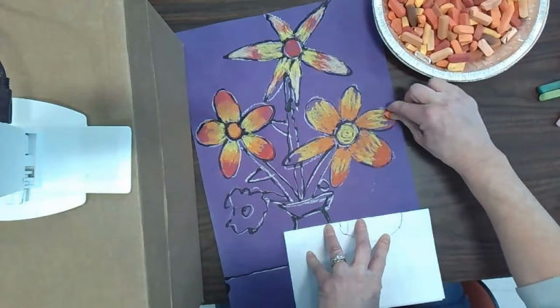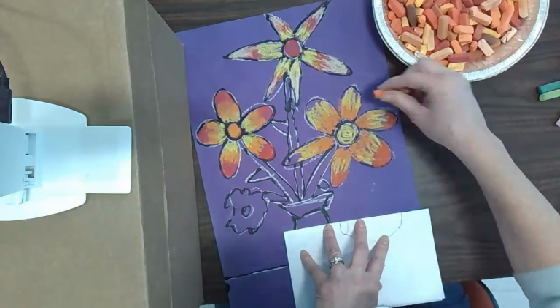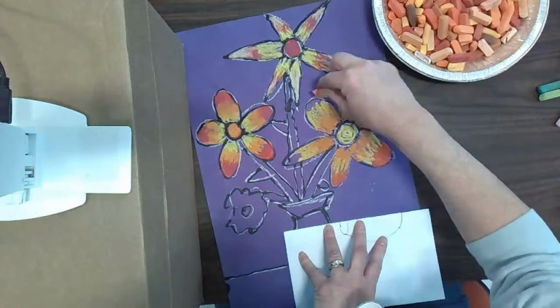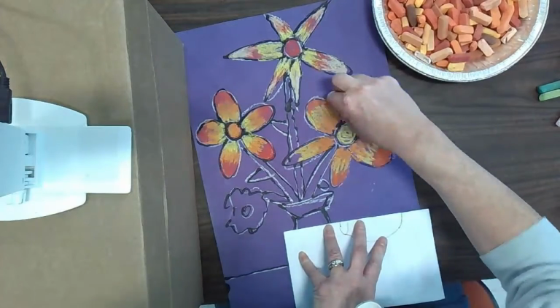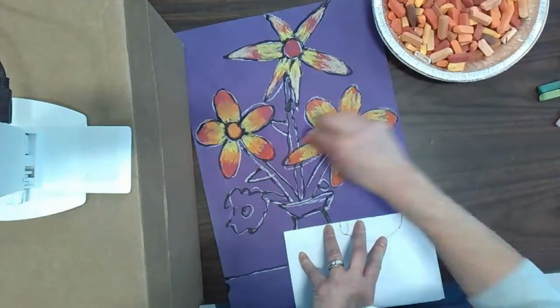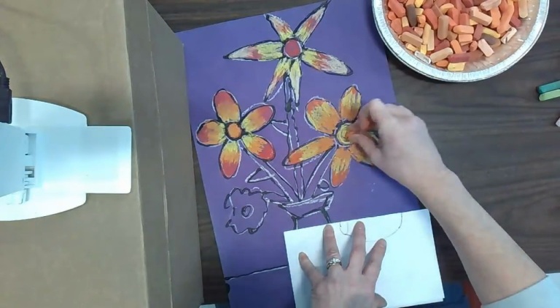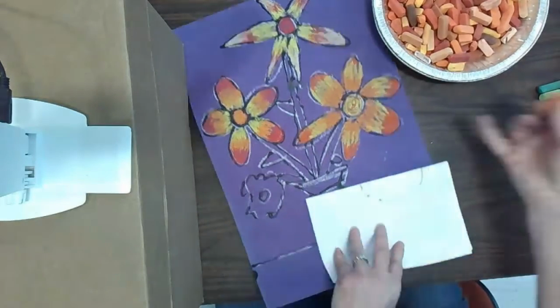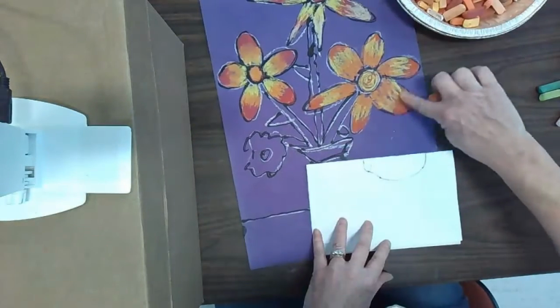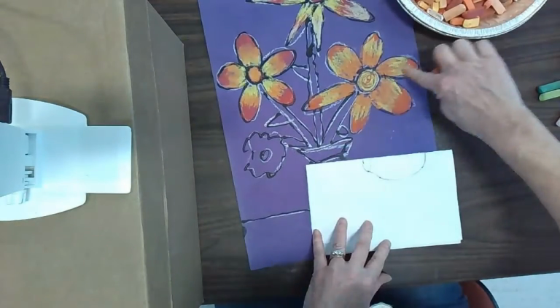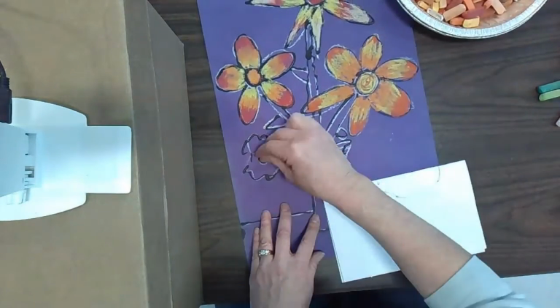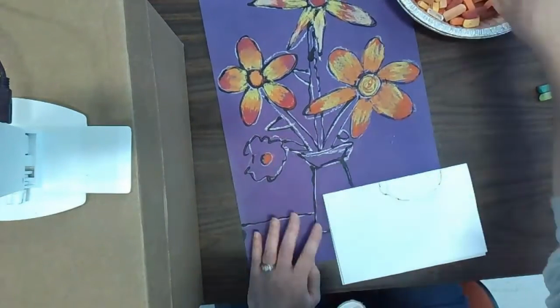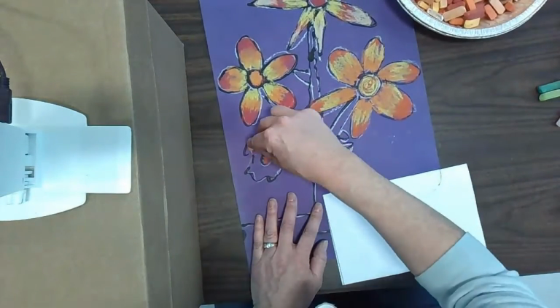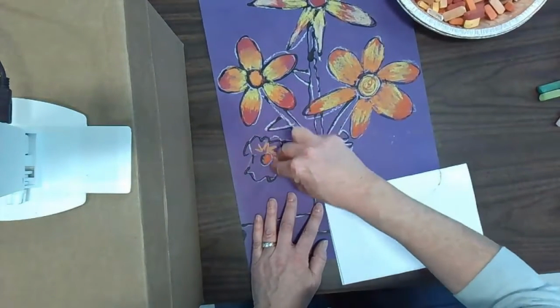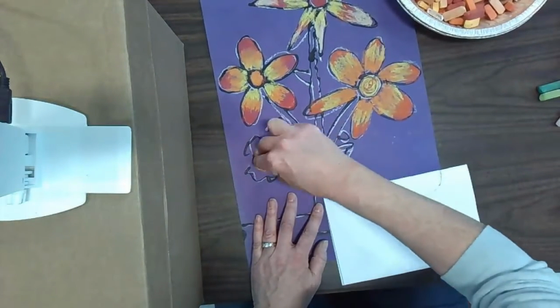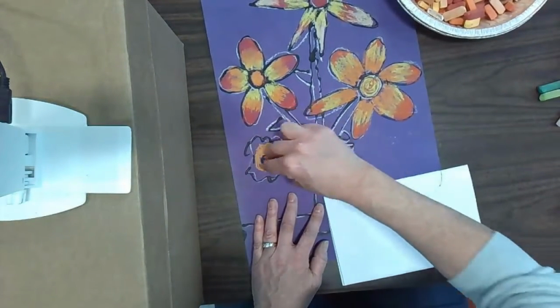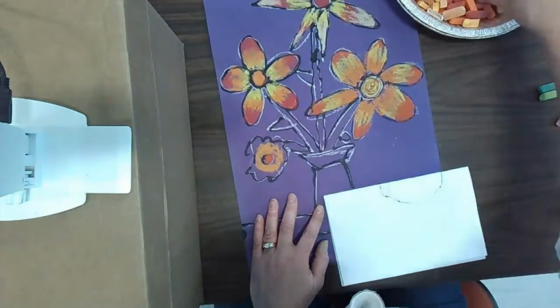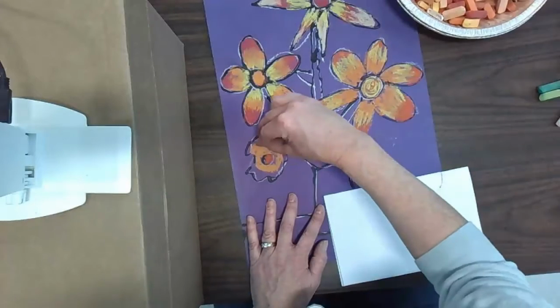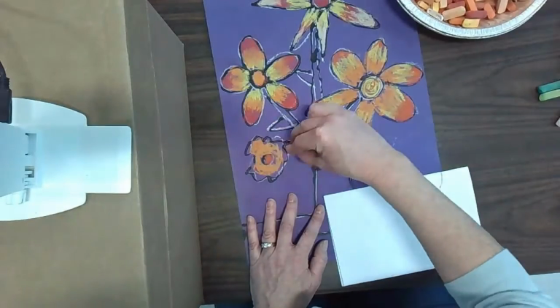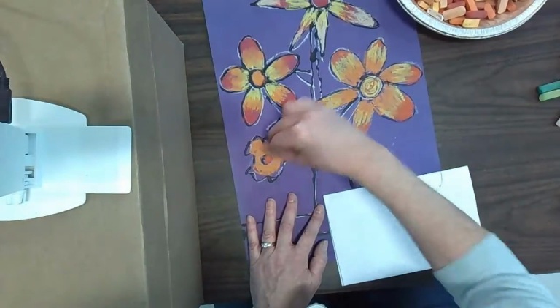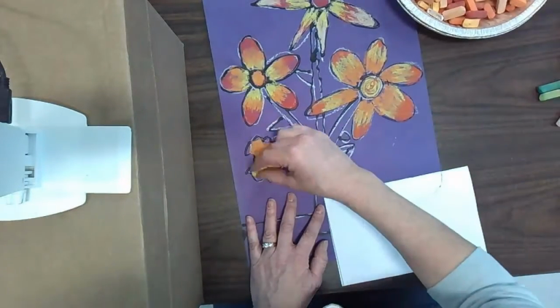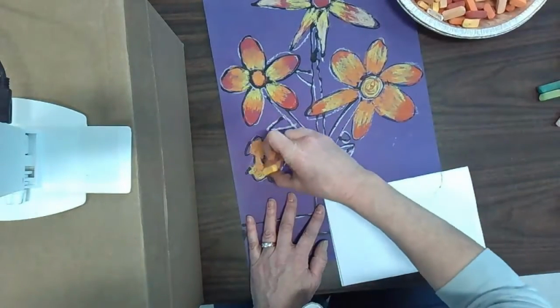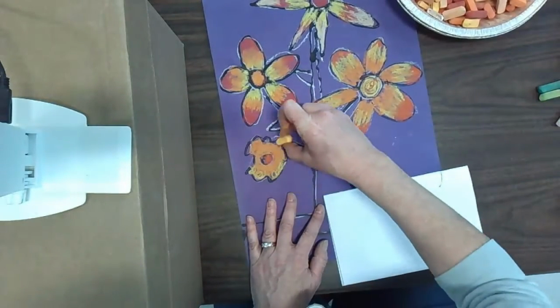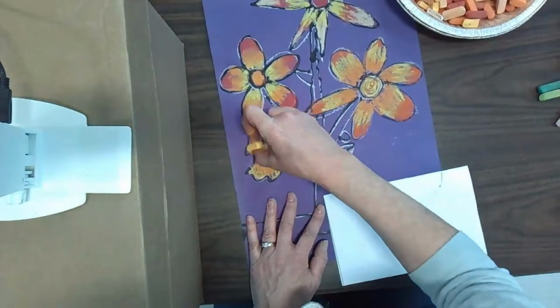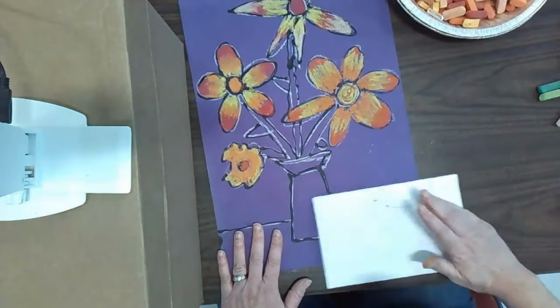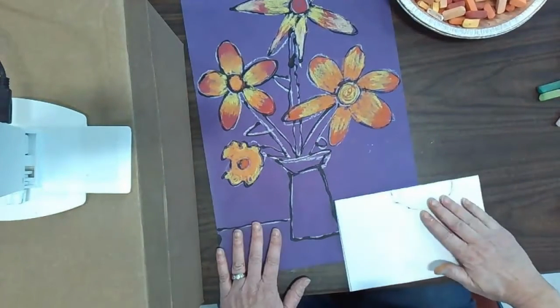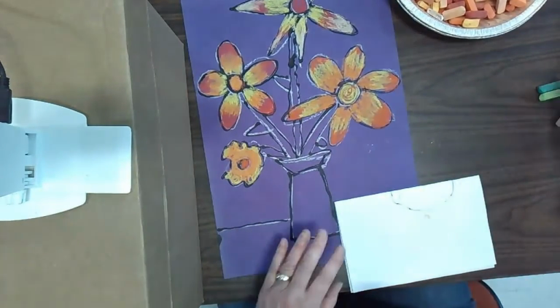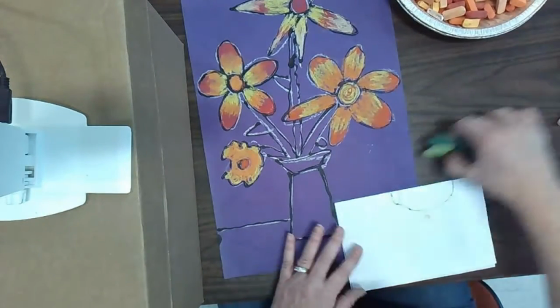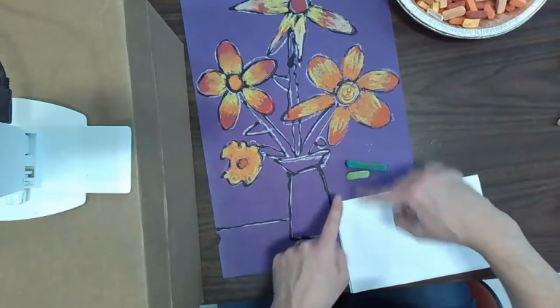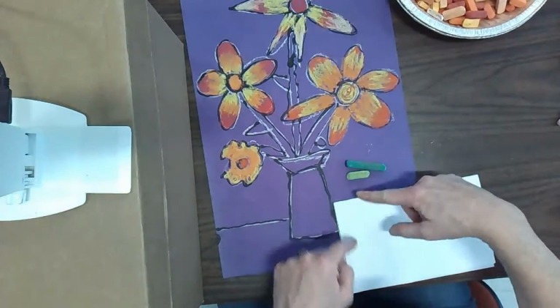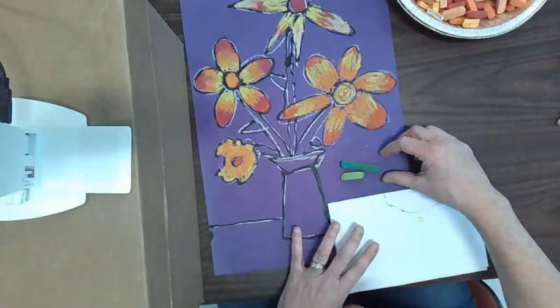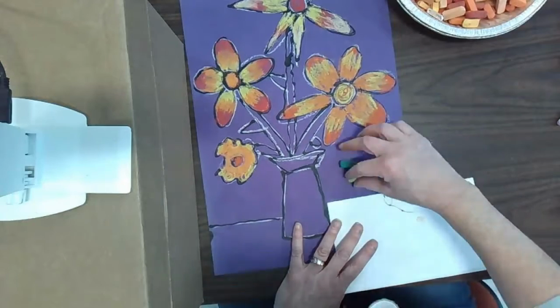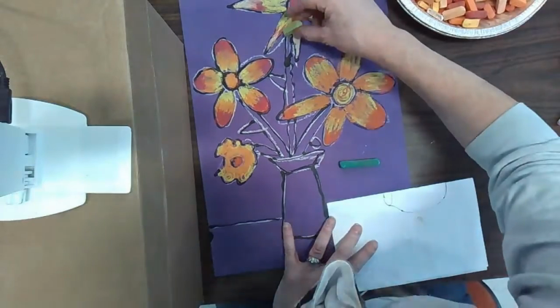It's good to step back from your artwork once in a while and take a look at how the colors are blending. Is there anywhere that needs something a little brighter or a little darker? Remember, you should have at least two colors in every part of your flower.